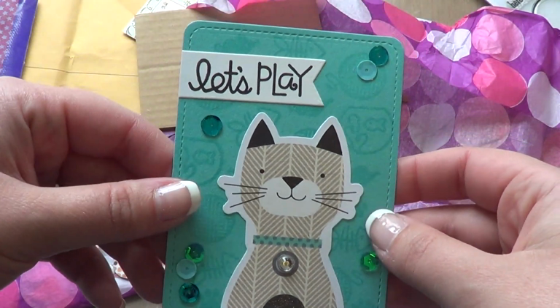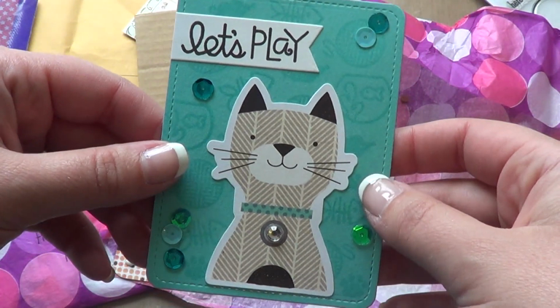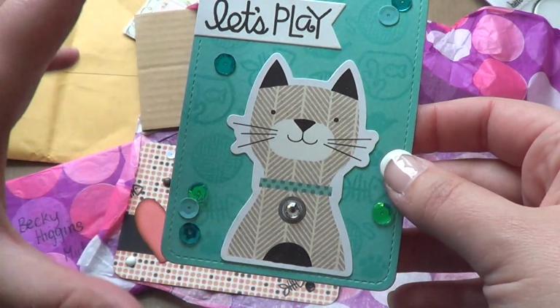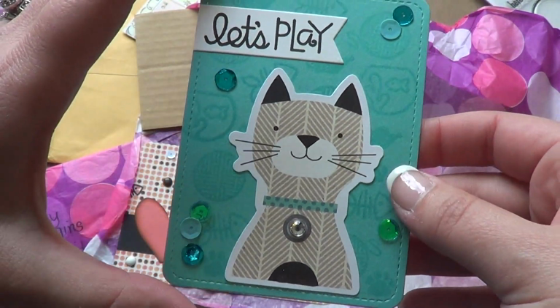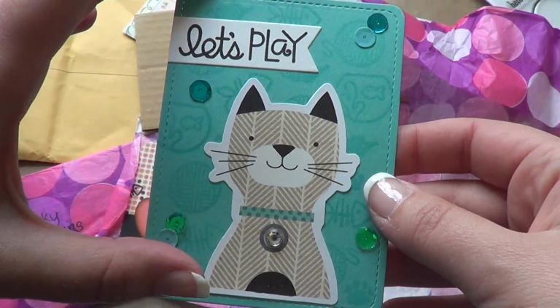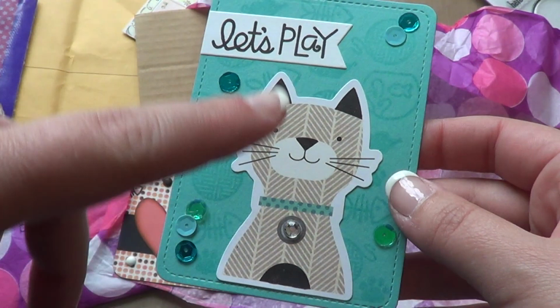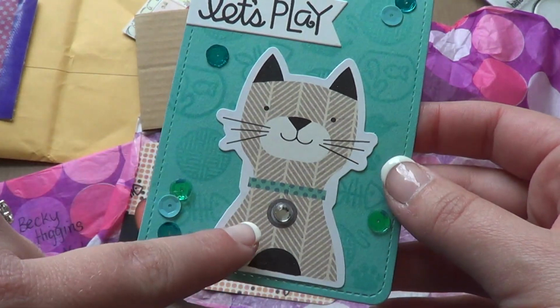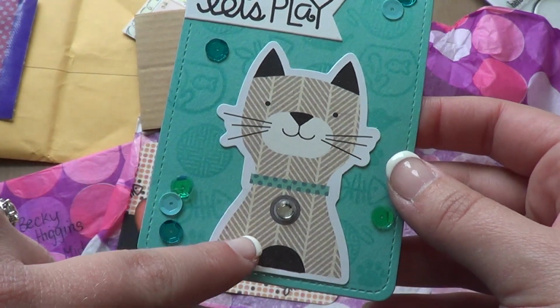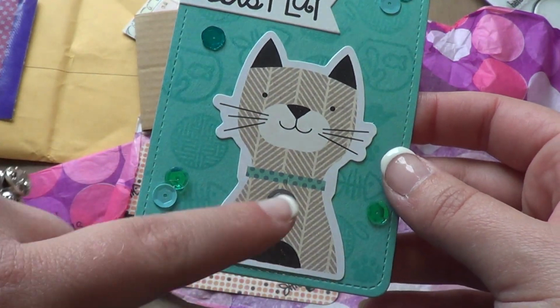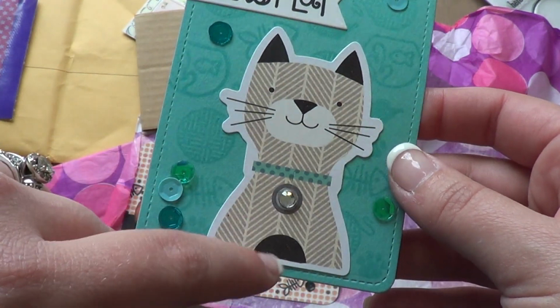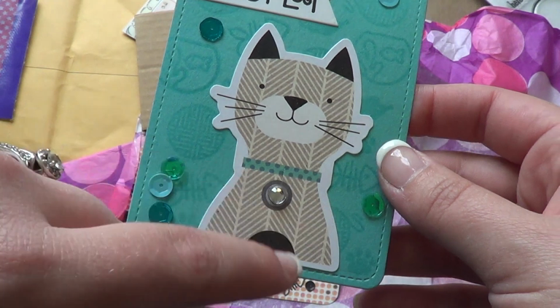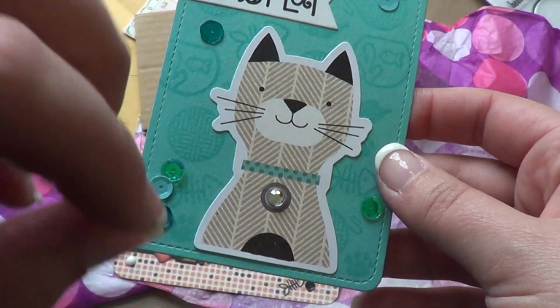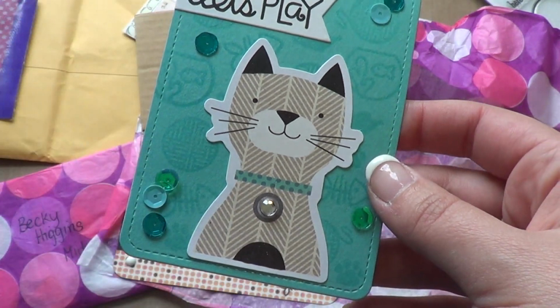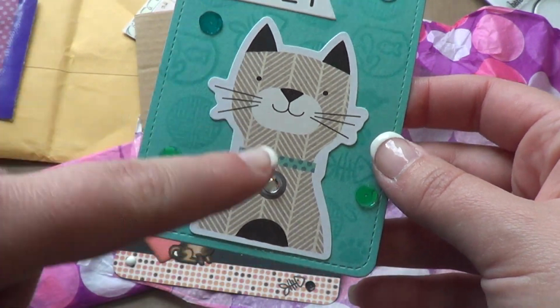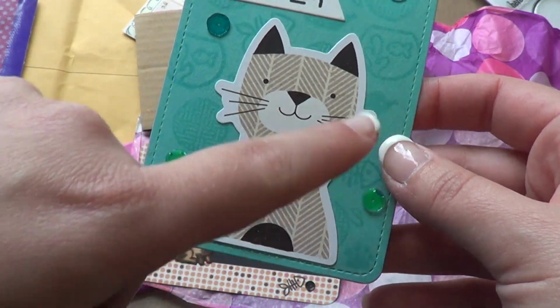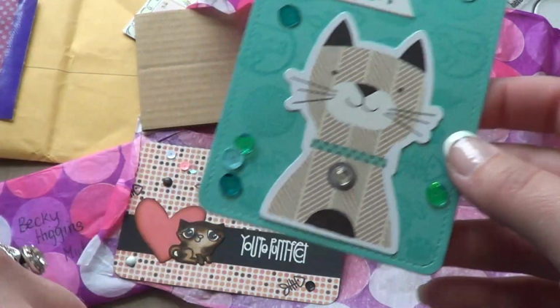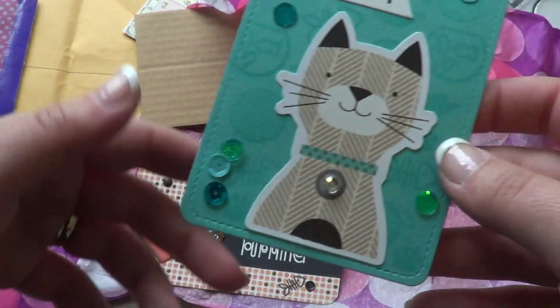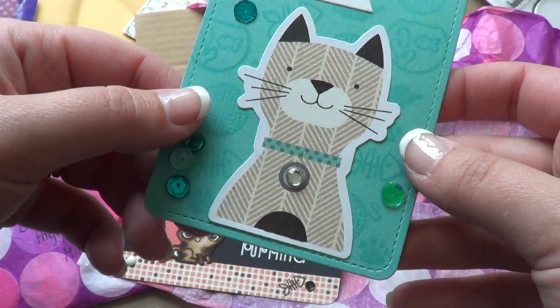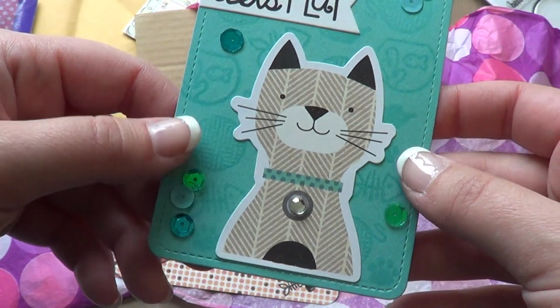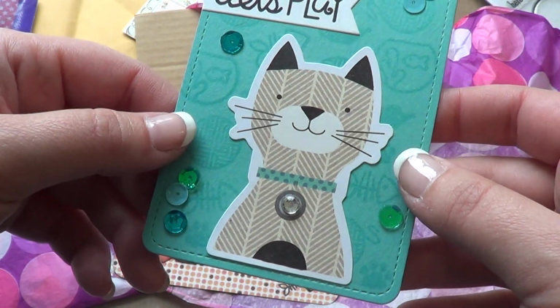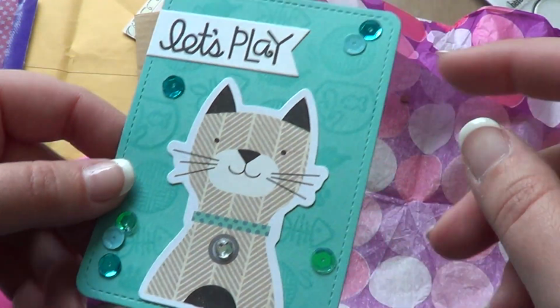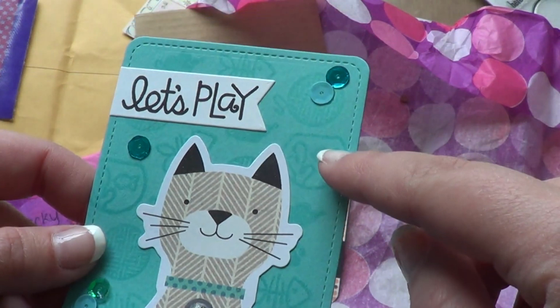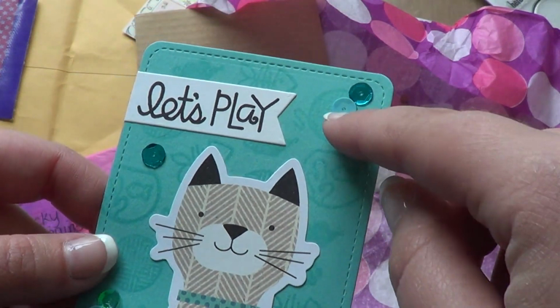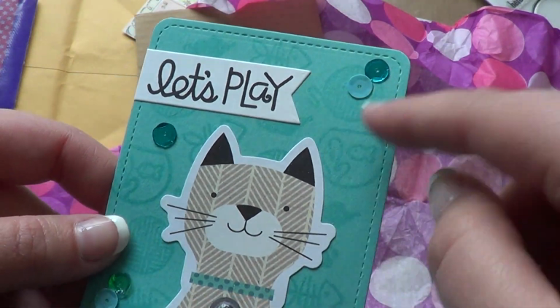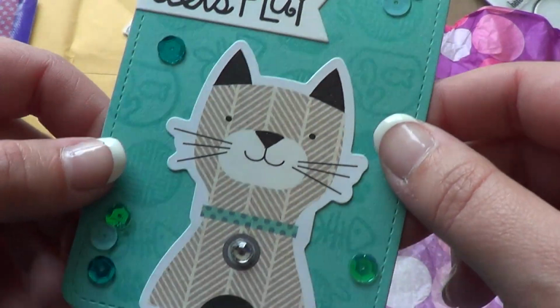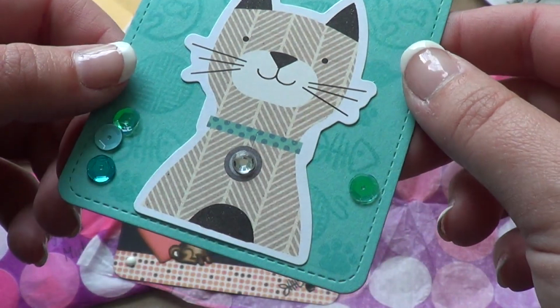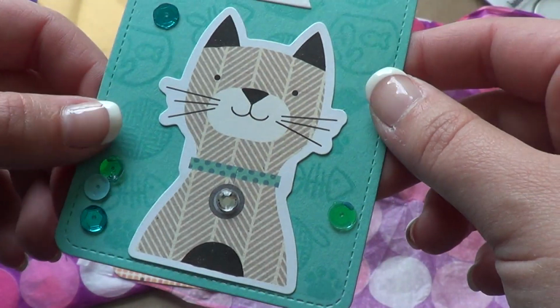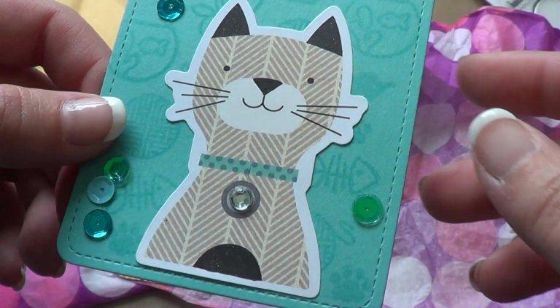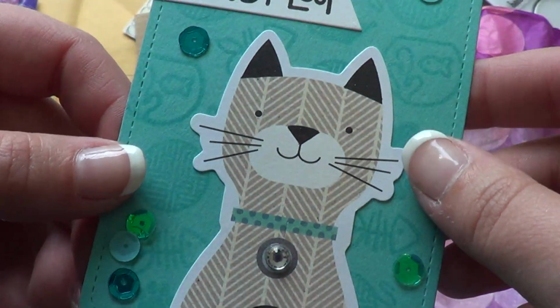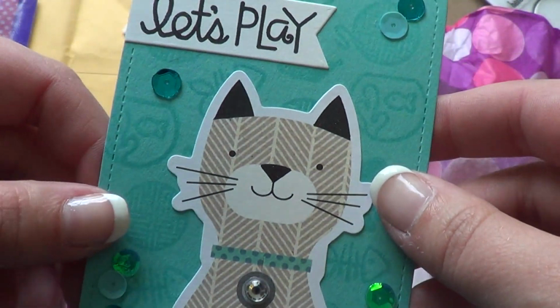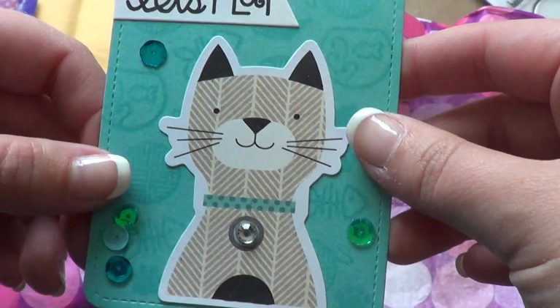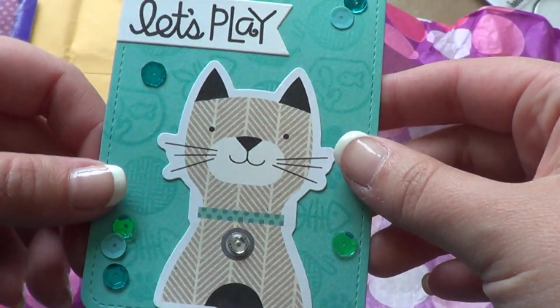She made this one which is a 3x4 and she used the Simple Stories cat collection I think to do that. This is so cute and she stamped the little kitty things in the background. Oh my god, my cat's going crazy in the background.